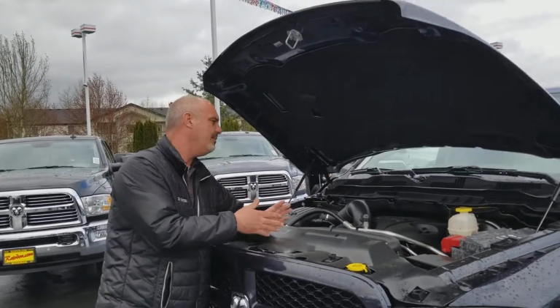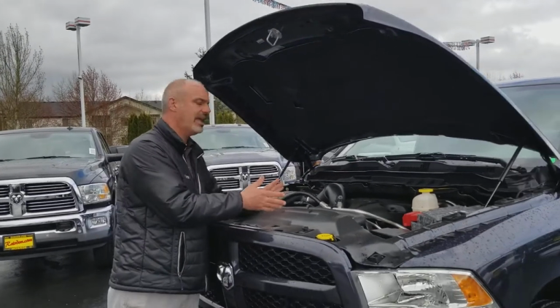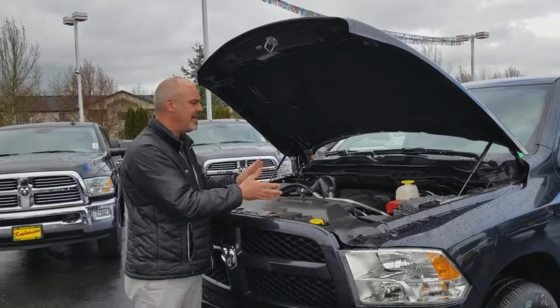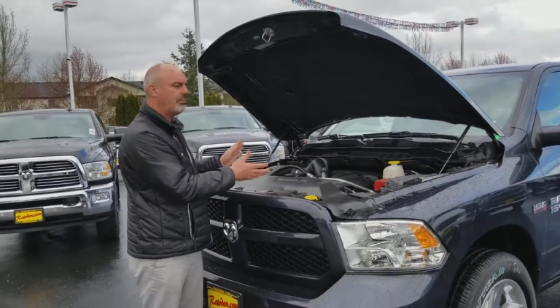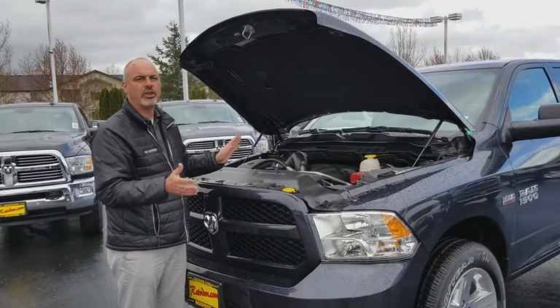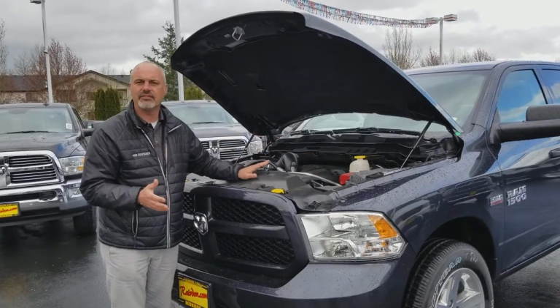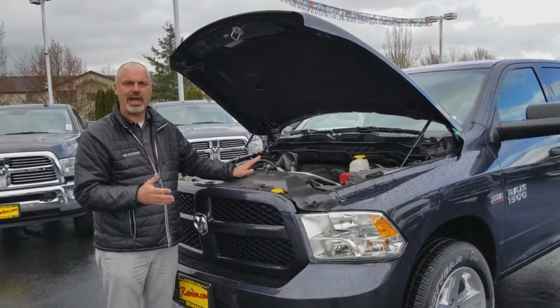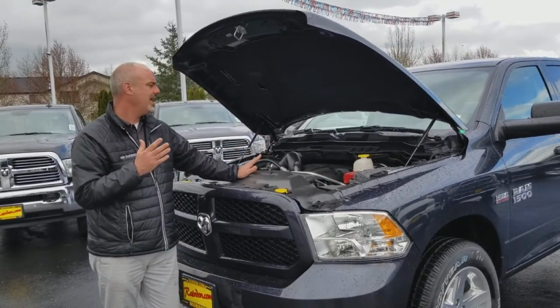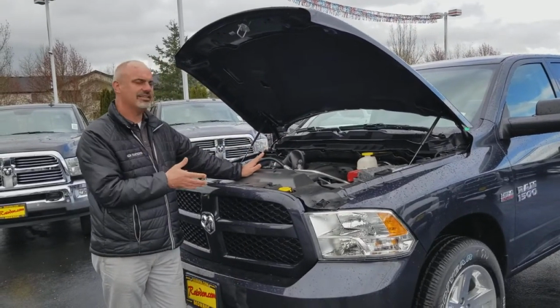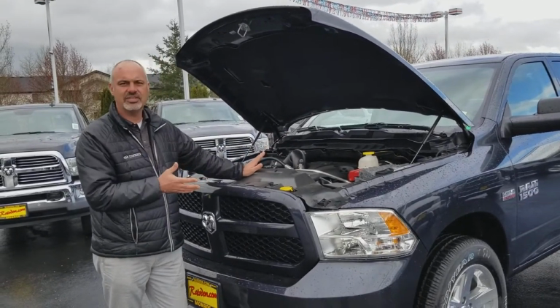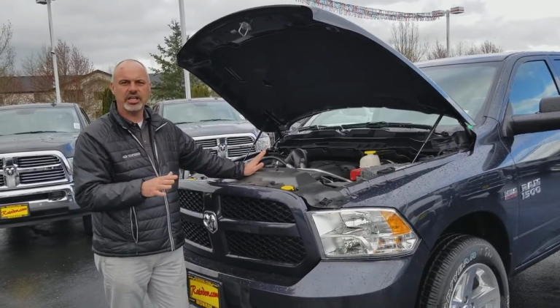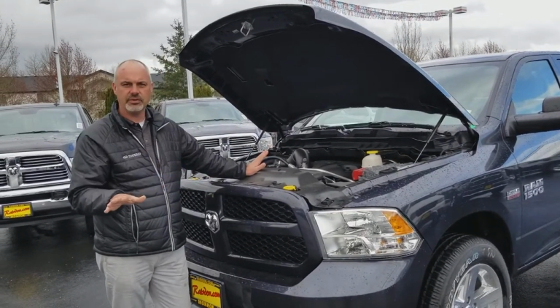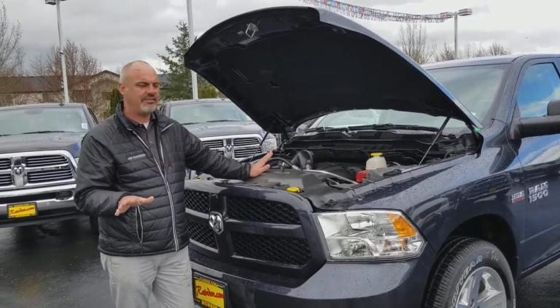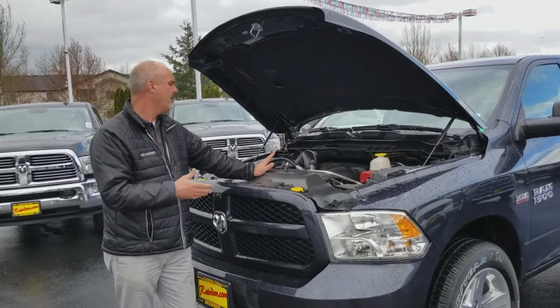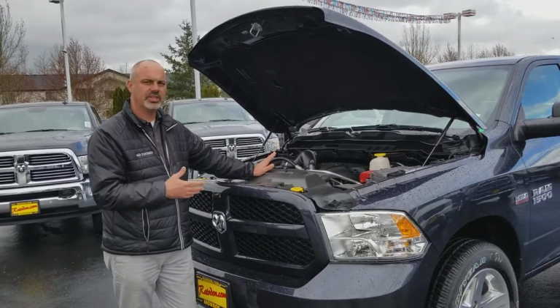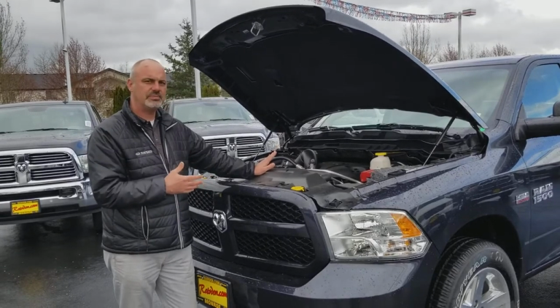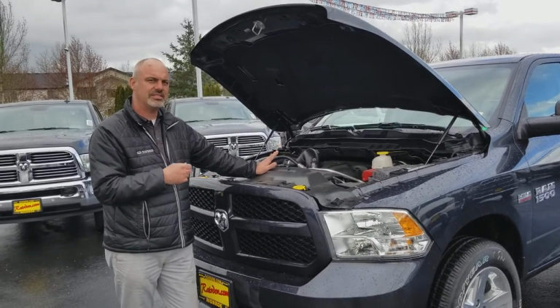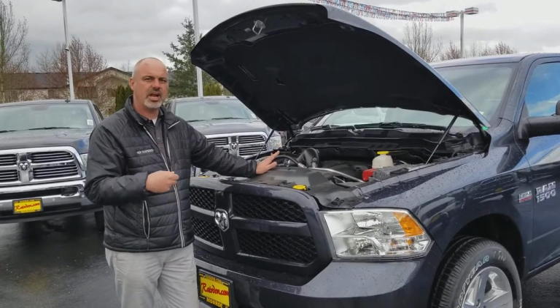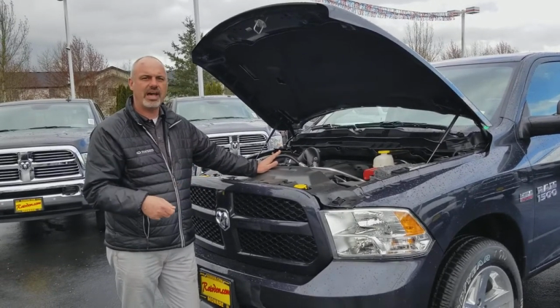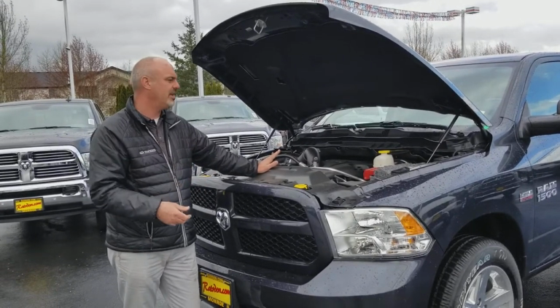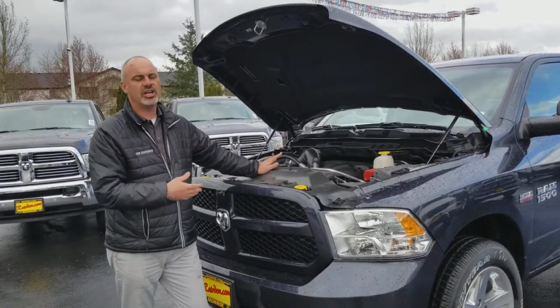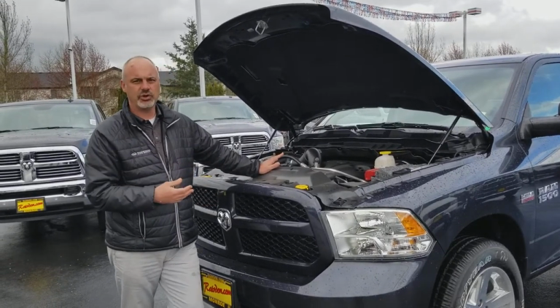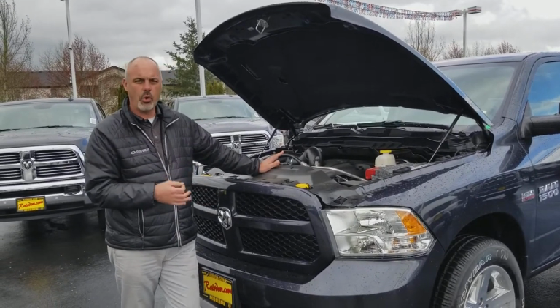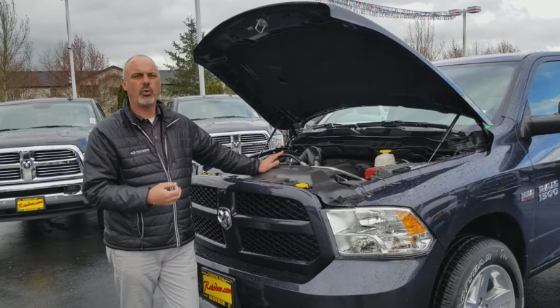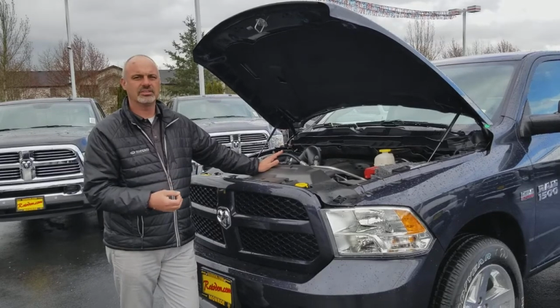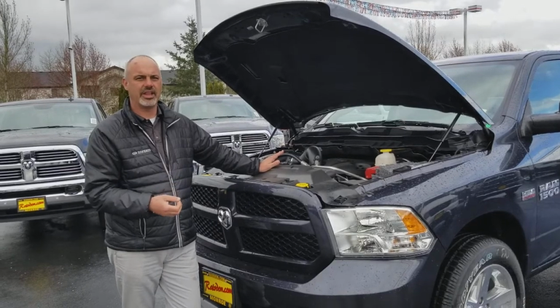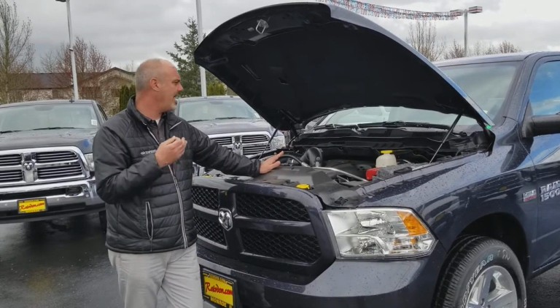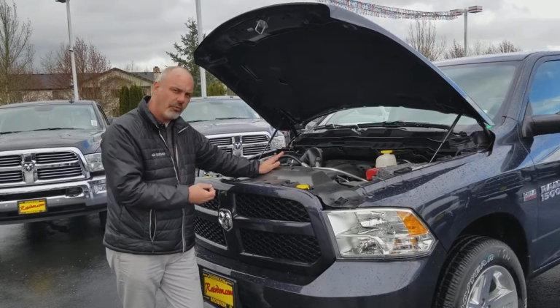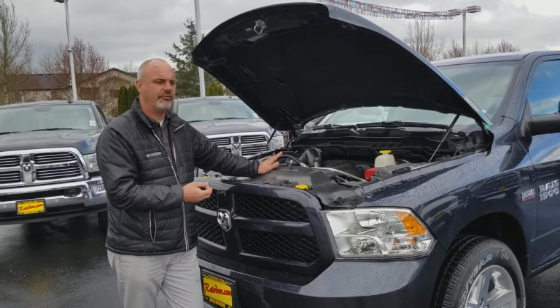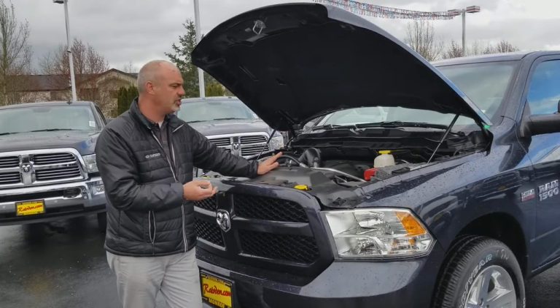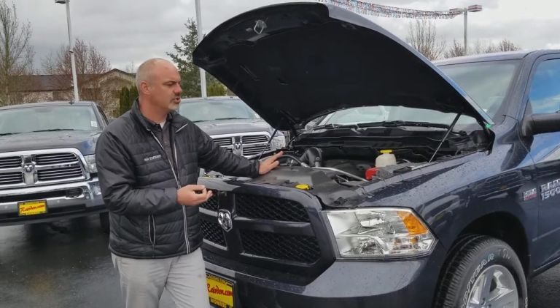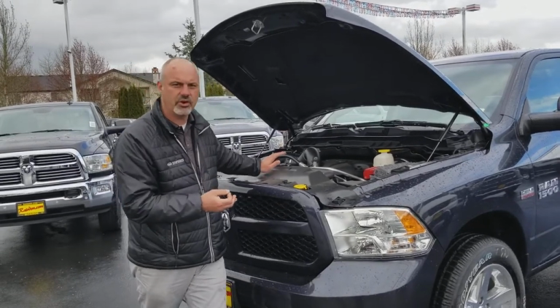The Hemi is again an amazing power plant. Not only does it have tons of power, it's got tons of technology for fuel saving — multiple displacement system, variable valve timing. The truck is actually rated for over 20 miles to the gallon highway in a 4x4. Just absolutely incredible.